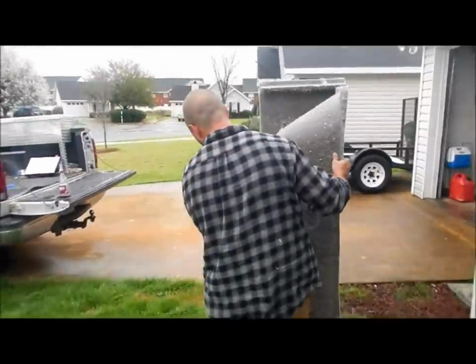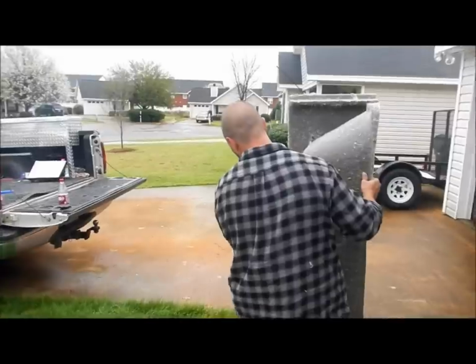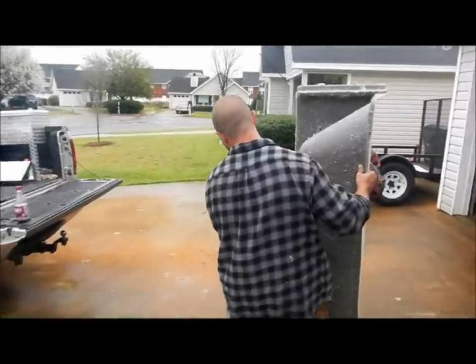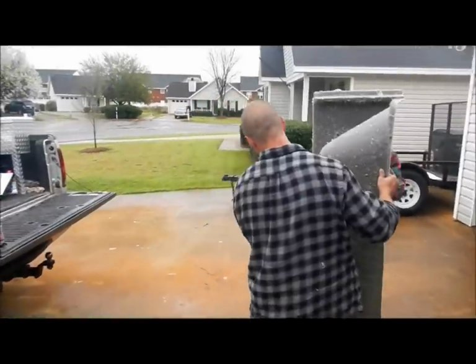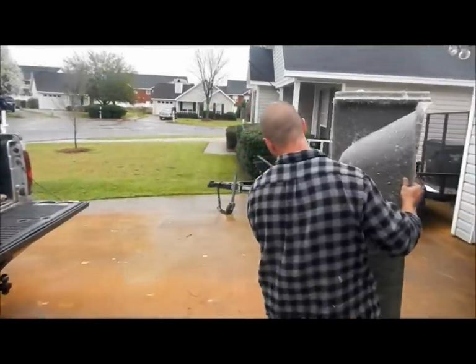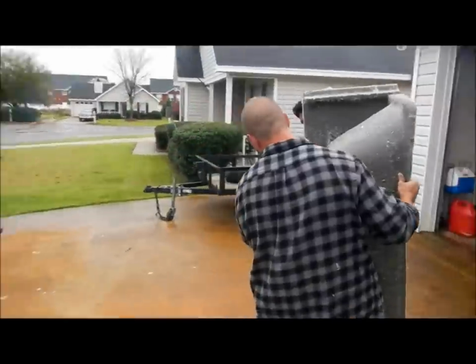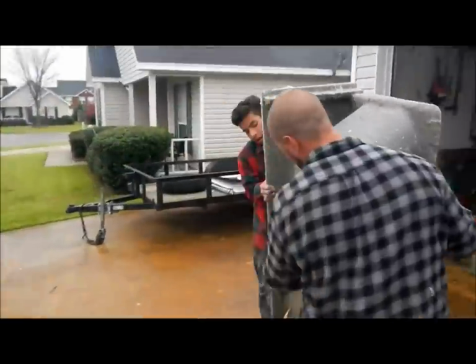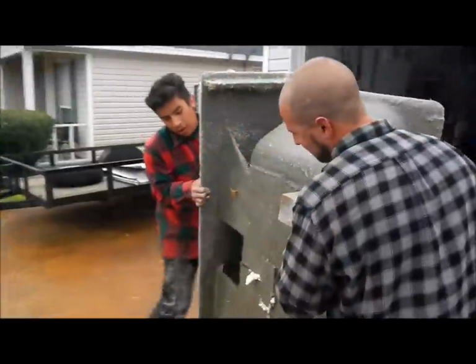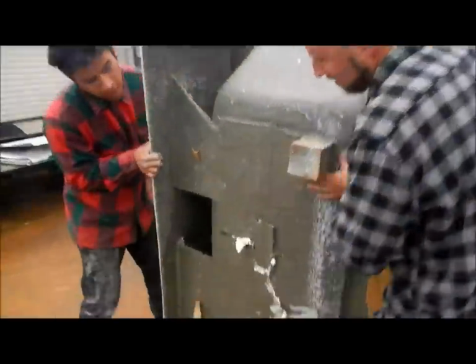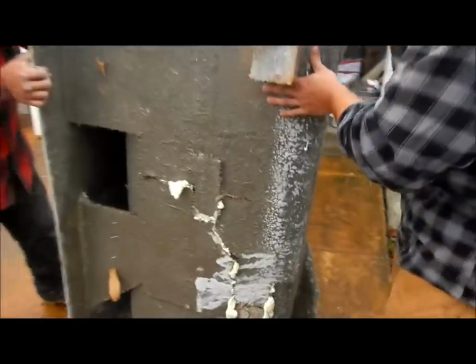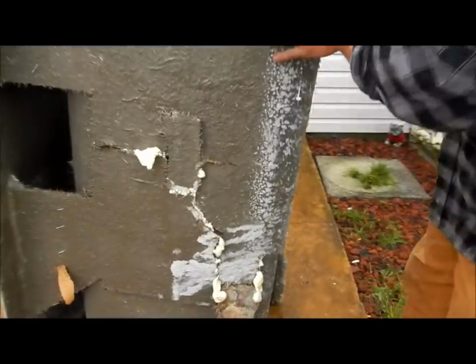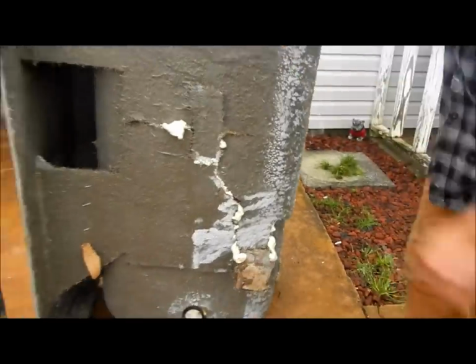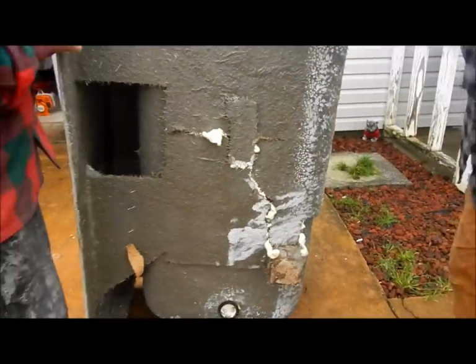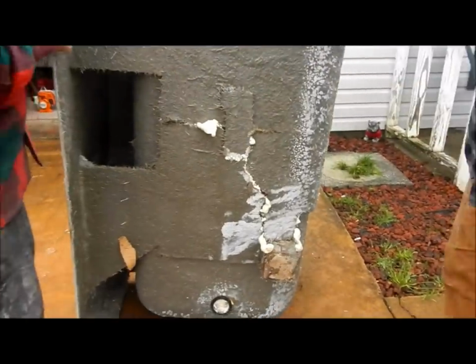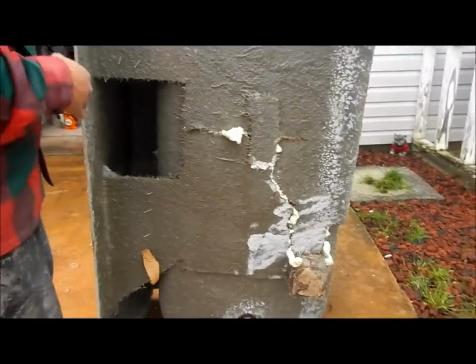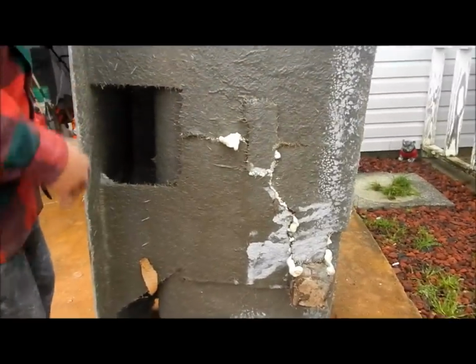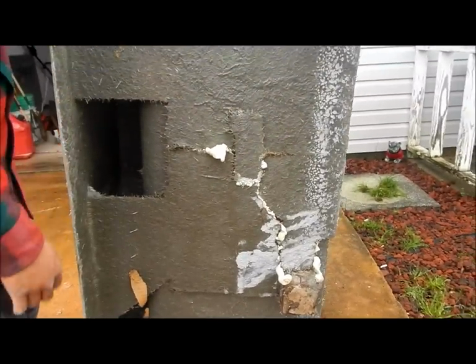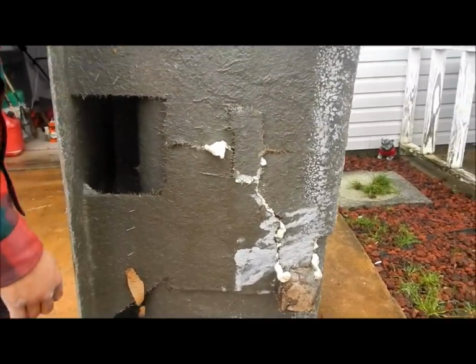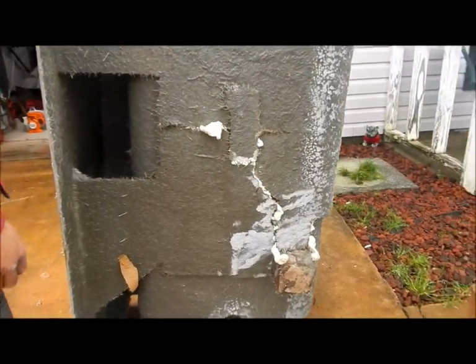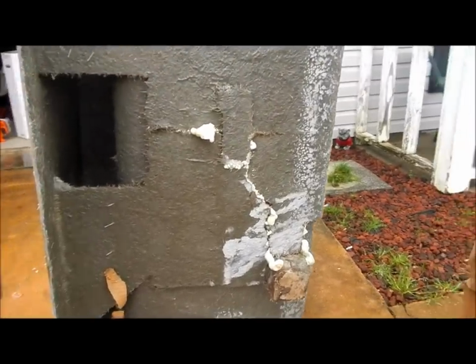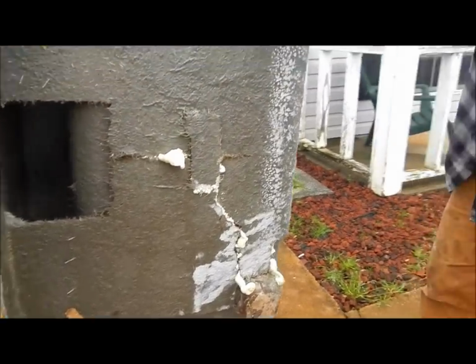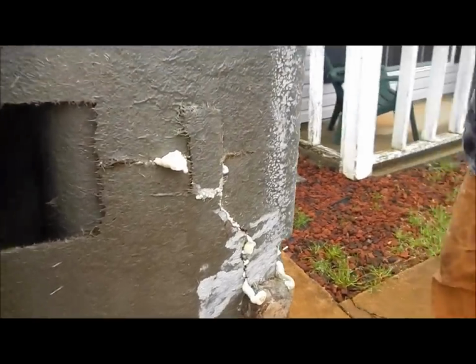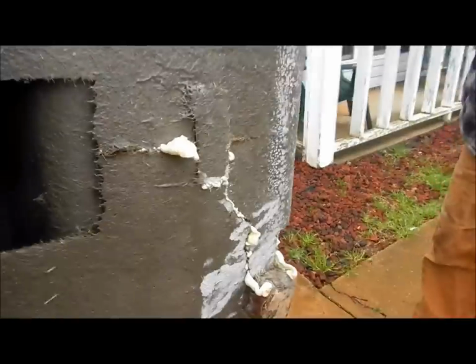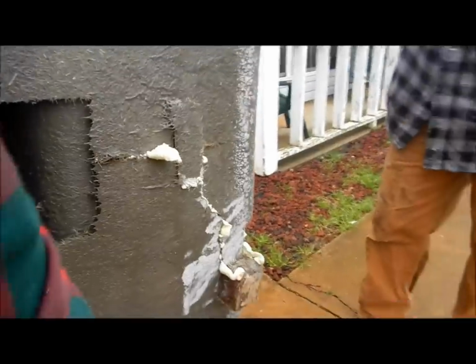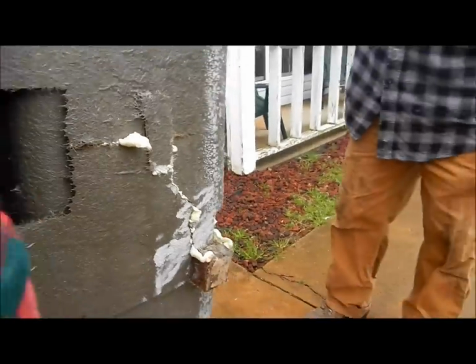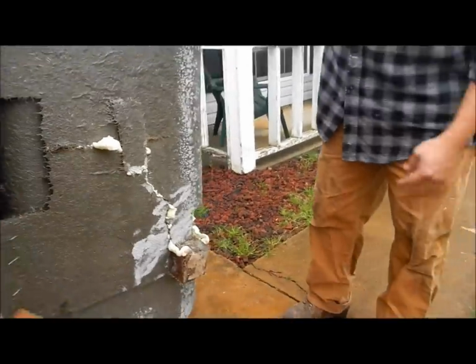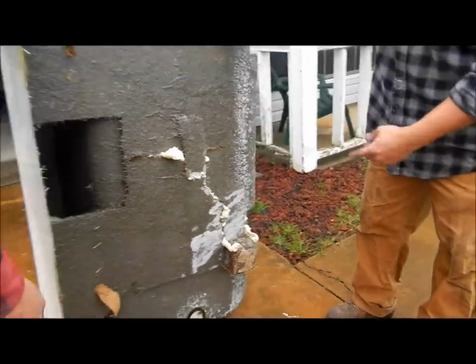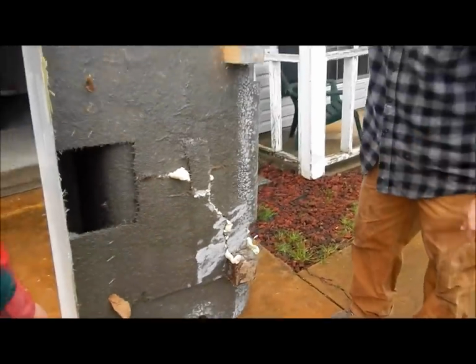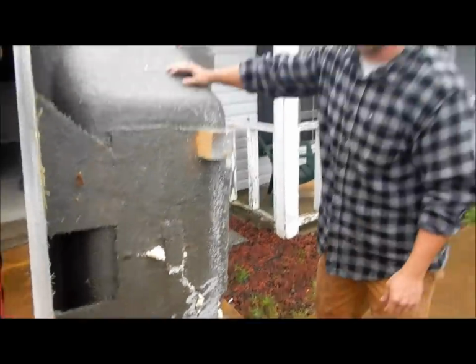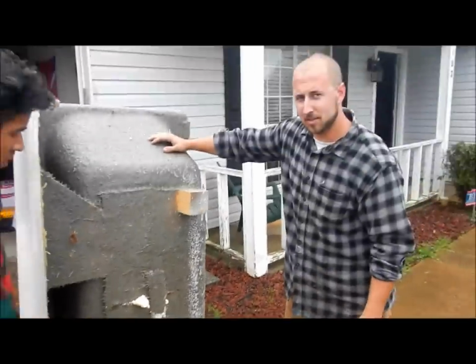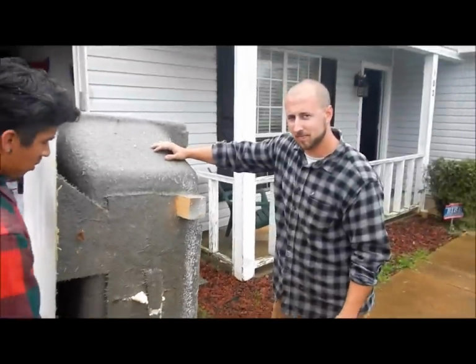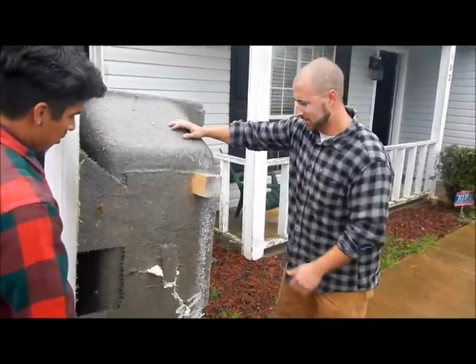Oh man, look at the bottom of this tub. Wow. Why not to buy fiberglass tubs. You never expected all that, did you? No, I sure didn't.